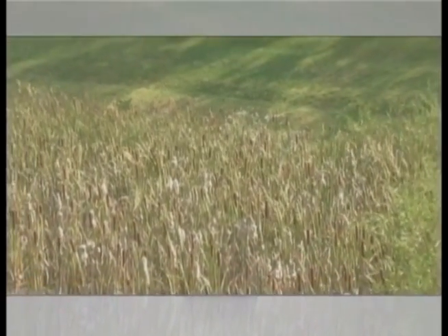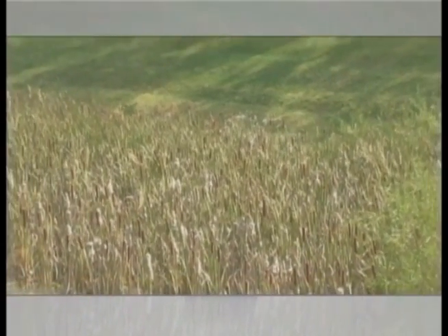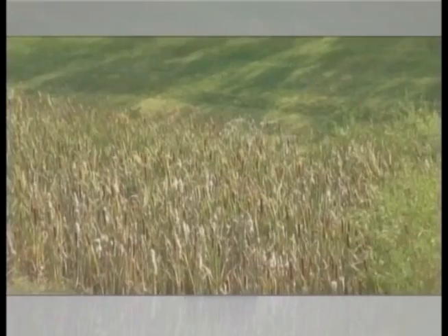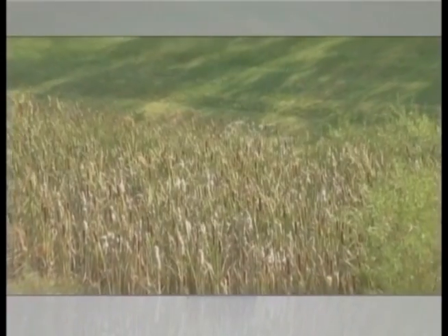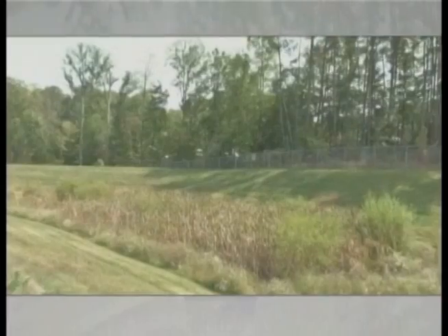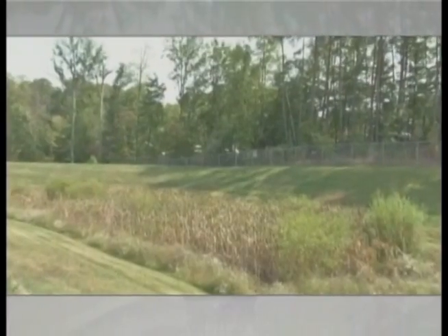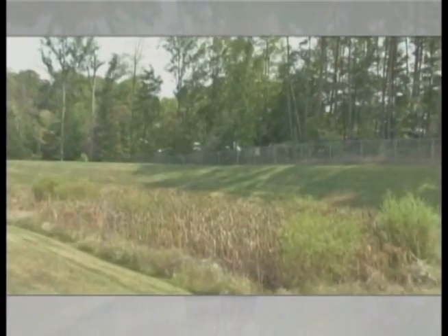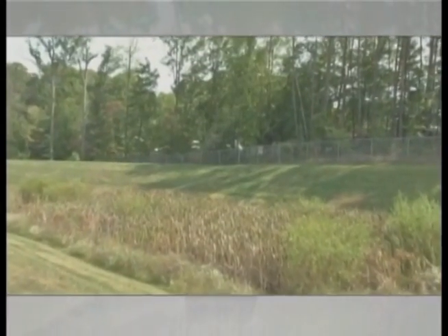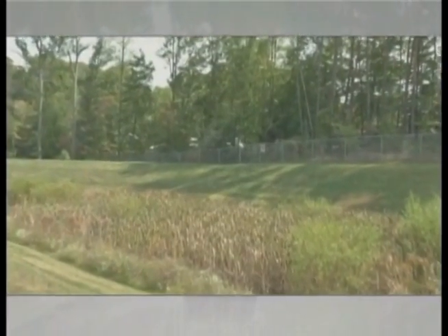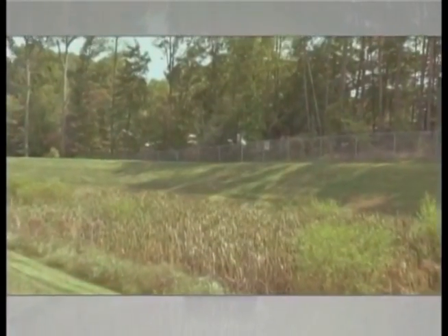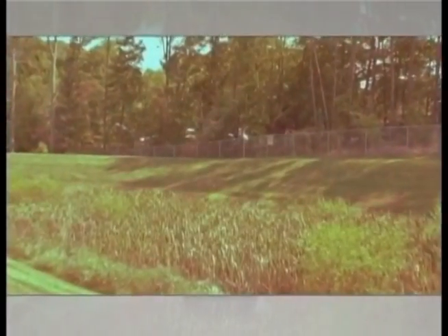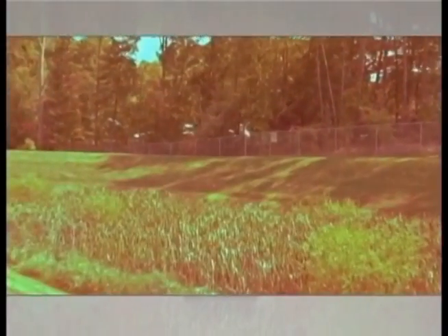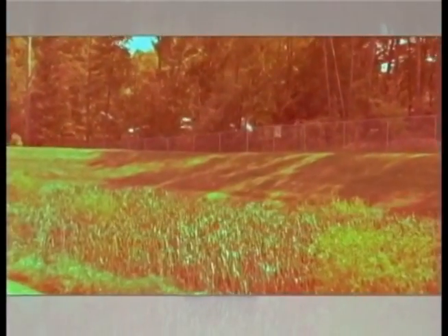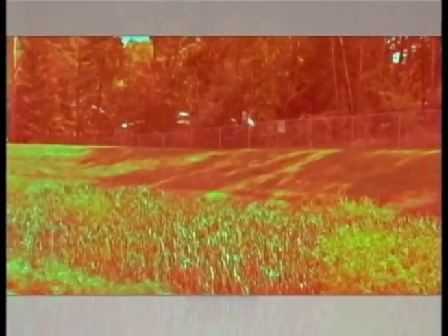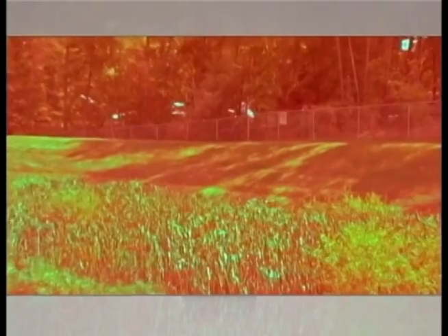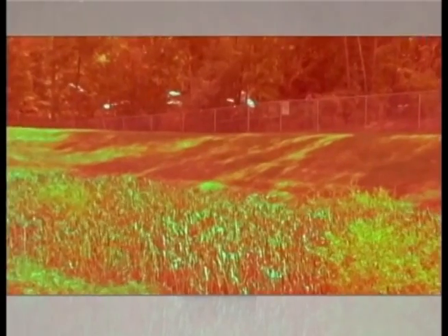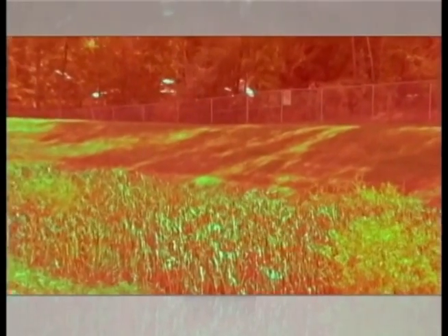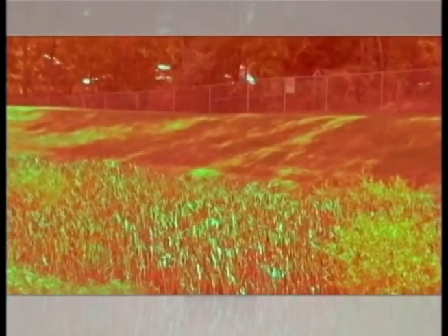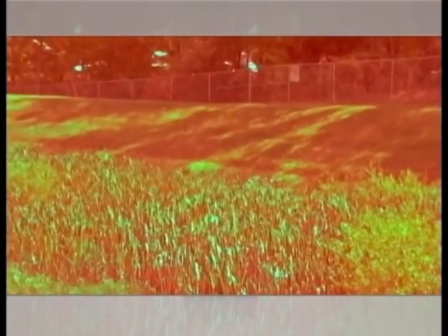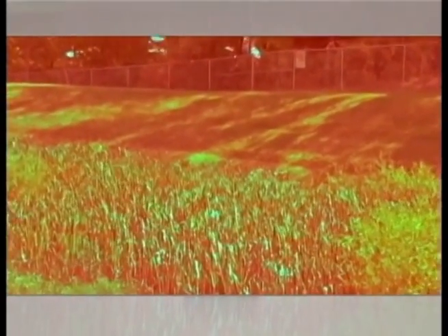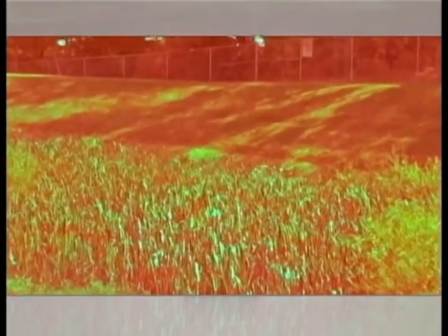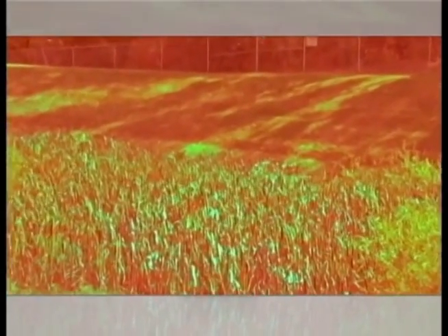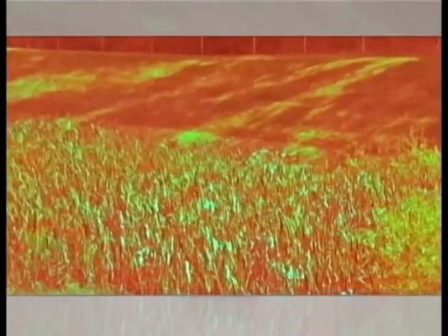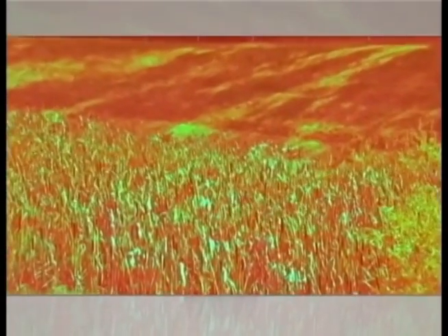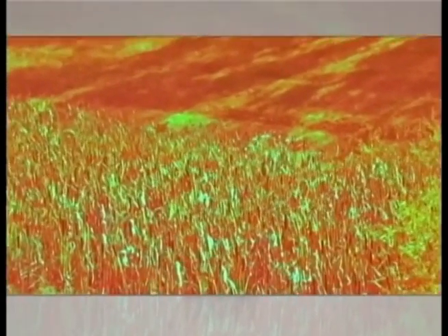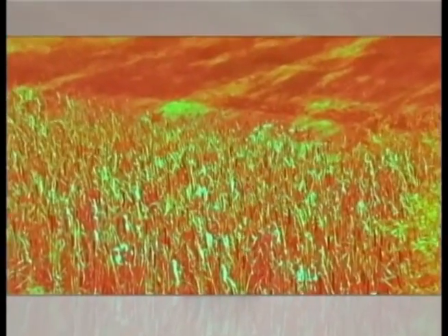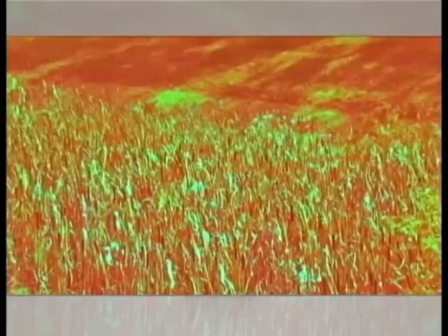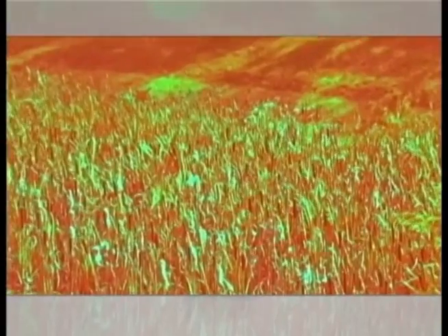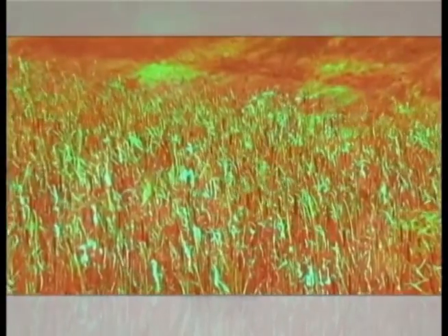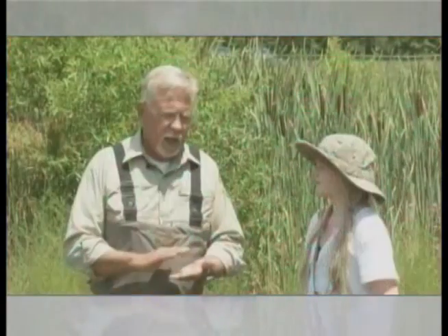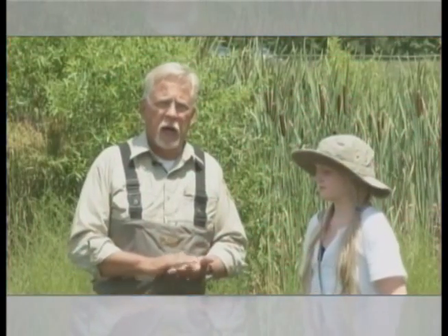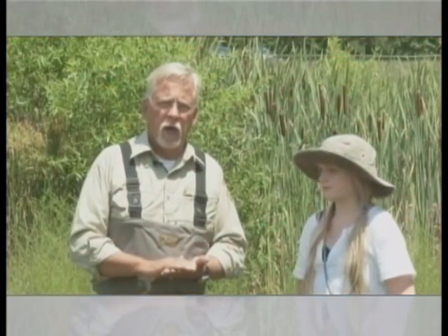Wetlands also, by storing the water here, reduce the temperature and thermal effects can be significant. Vegetation and the groundwater cools the temperature of the water so the water can be utilized again by both people and by wildlife.